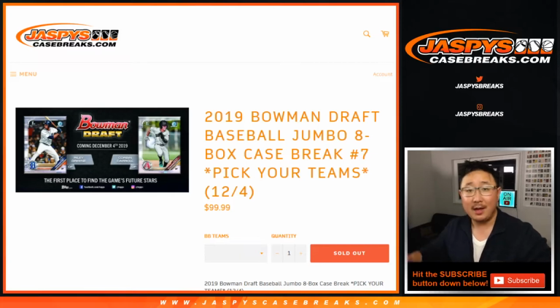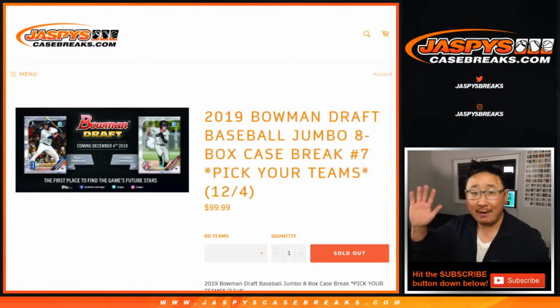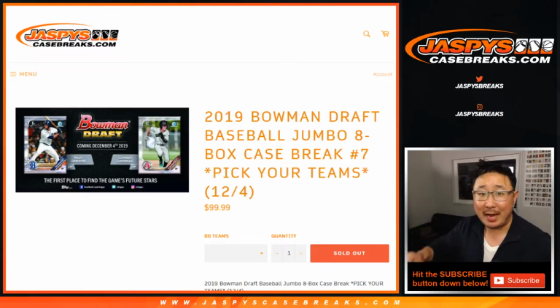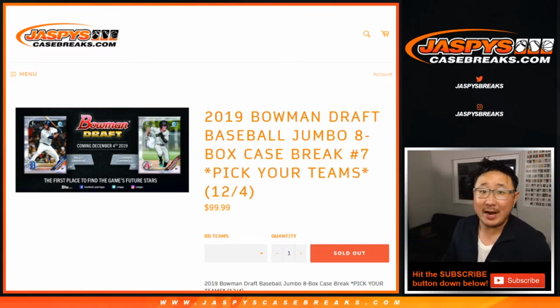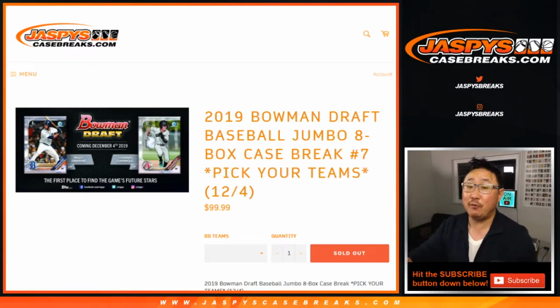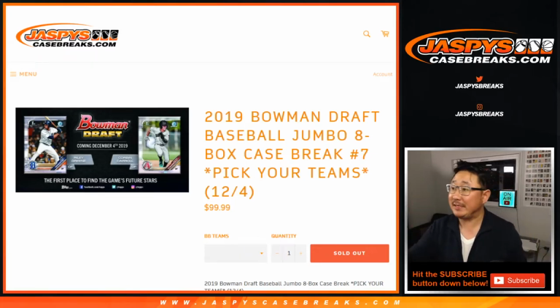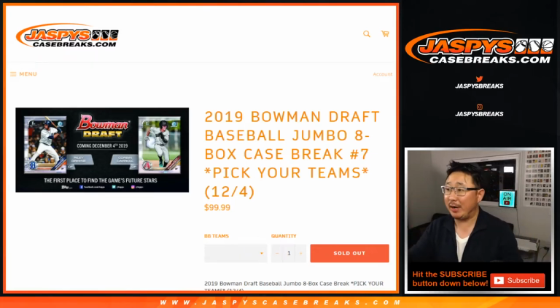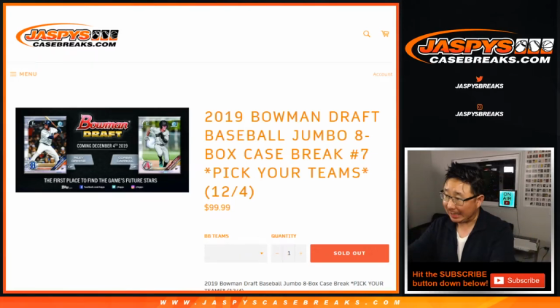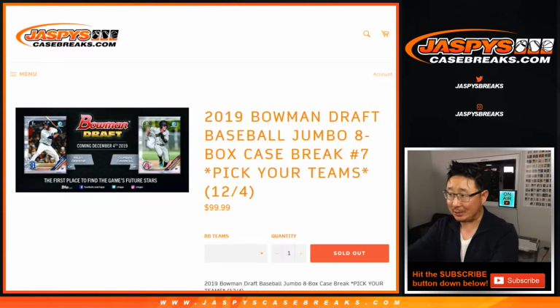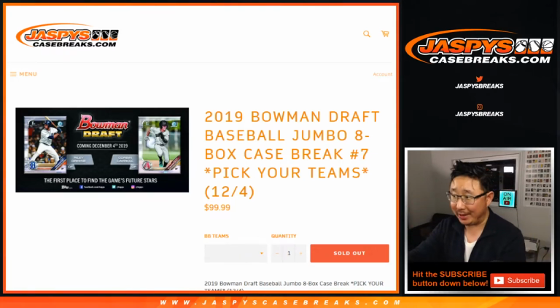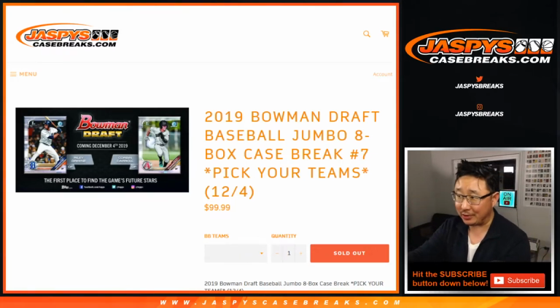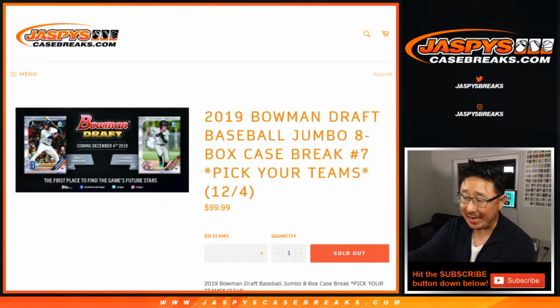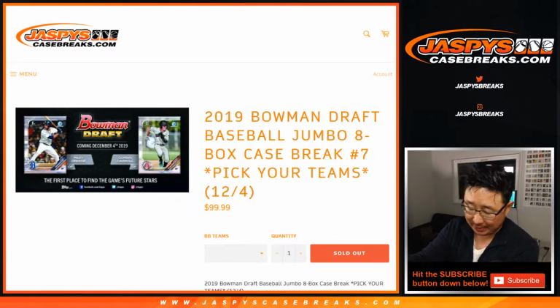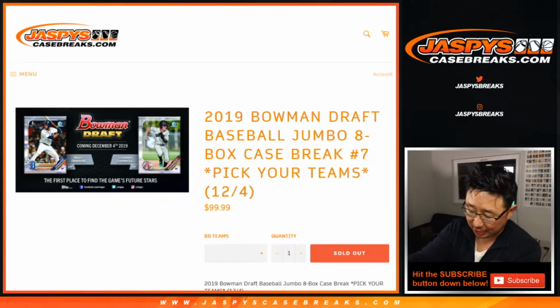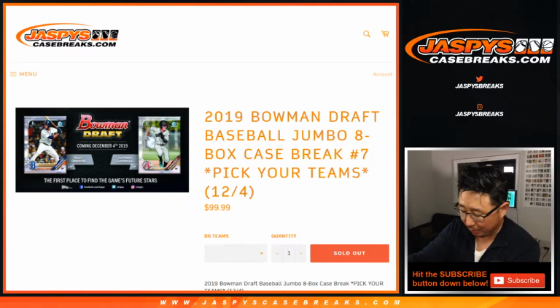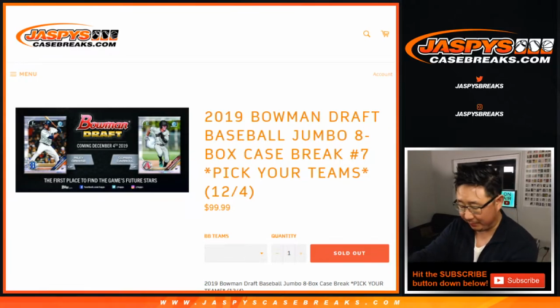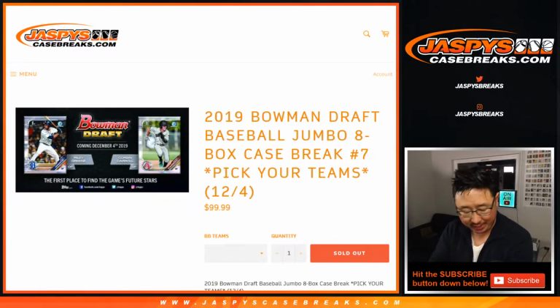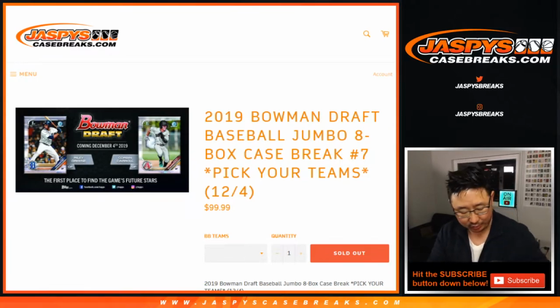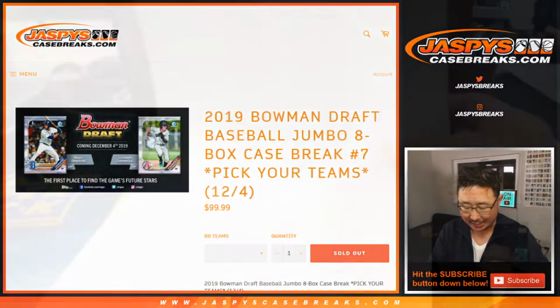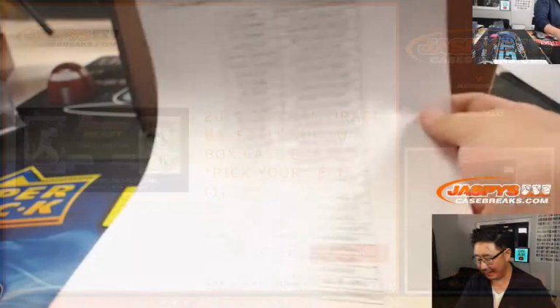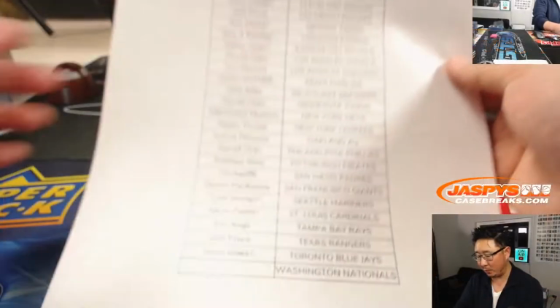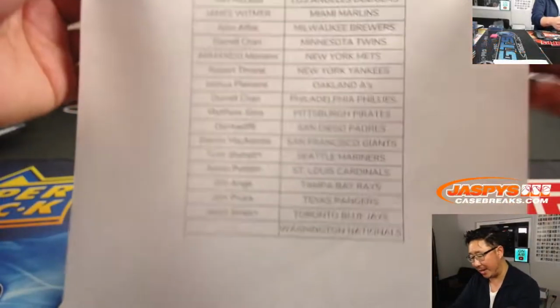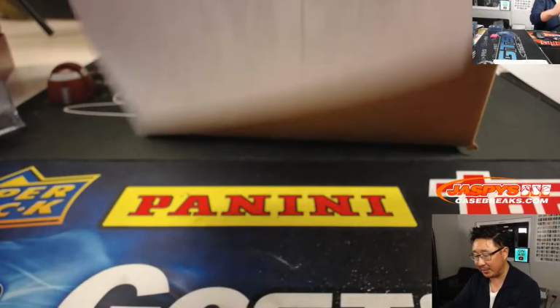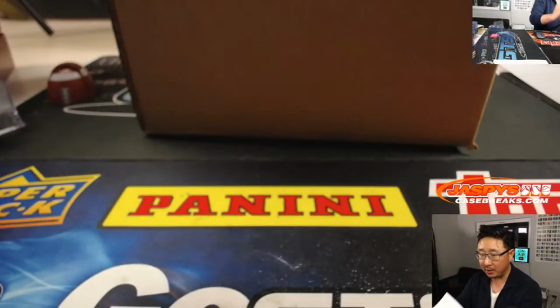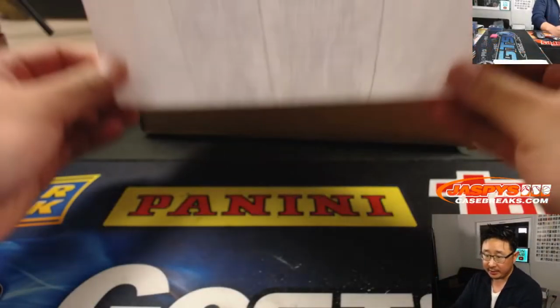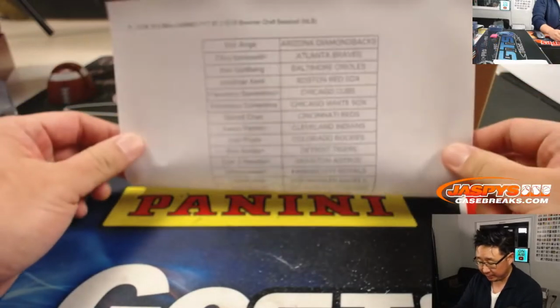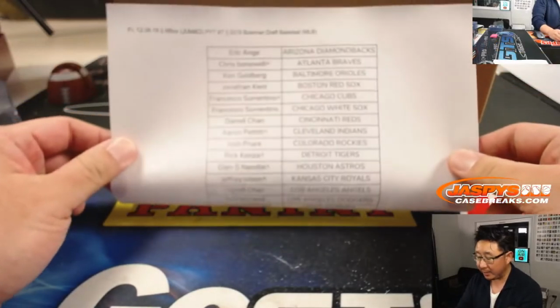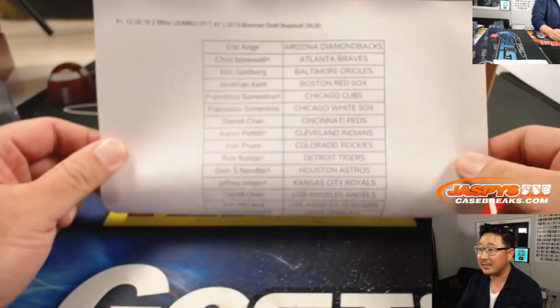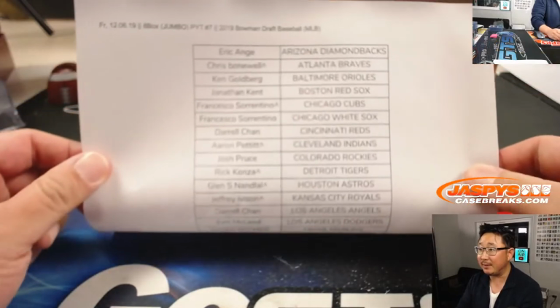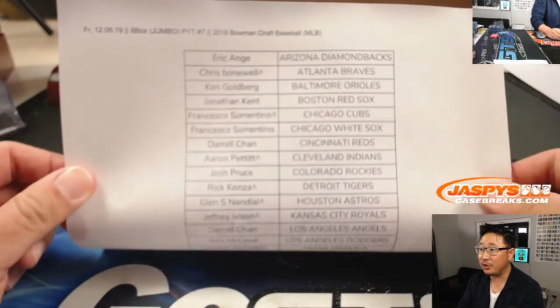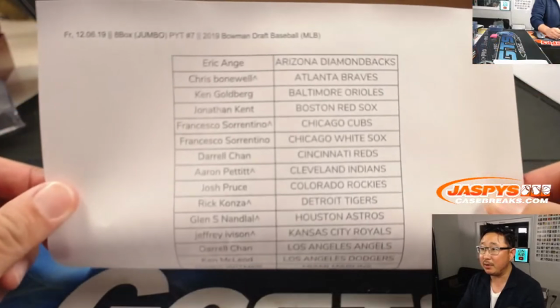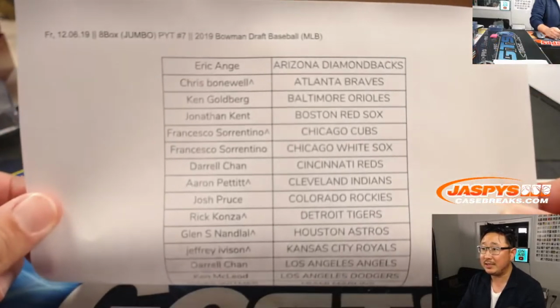Hi everyone, happy Friday. Joe for jazbeescasebreaks.com, with another eight box jumbo break of the brand new 2019 Bowman Draft Baseball. This is Pick Your Team number seven, Jumbo seven.